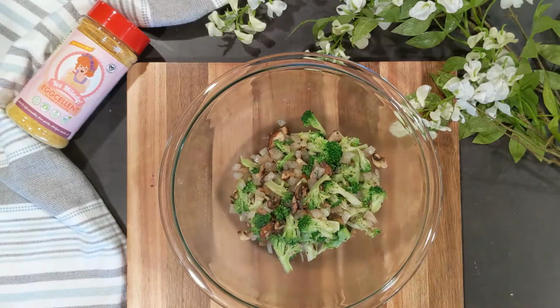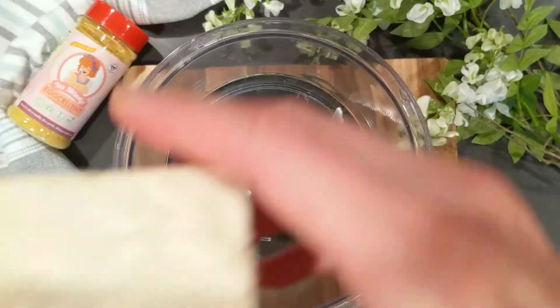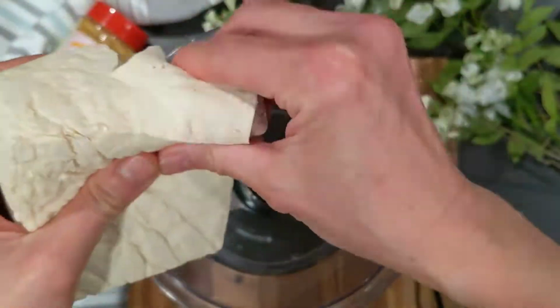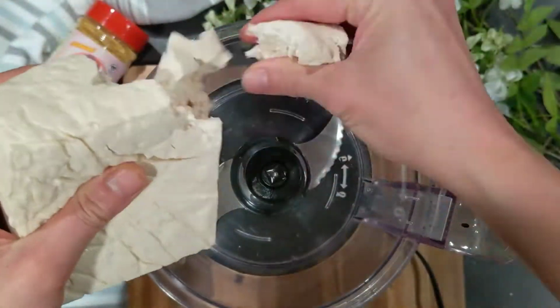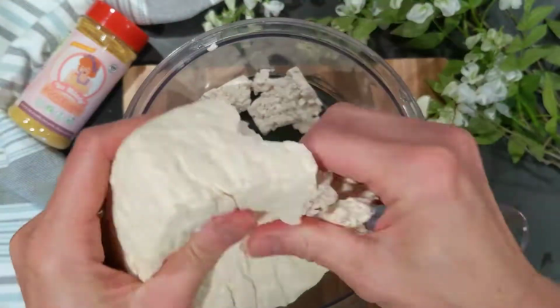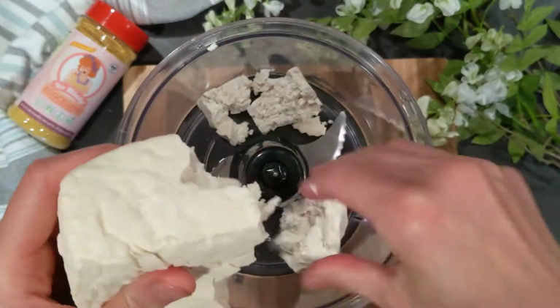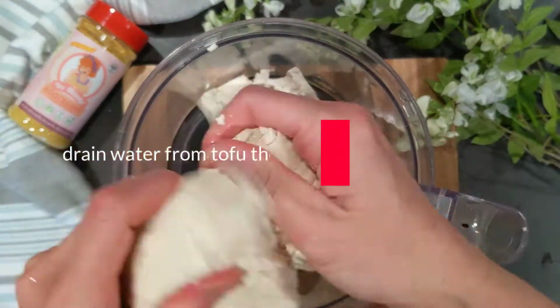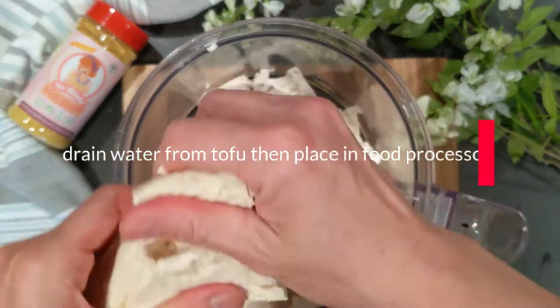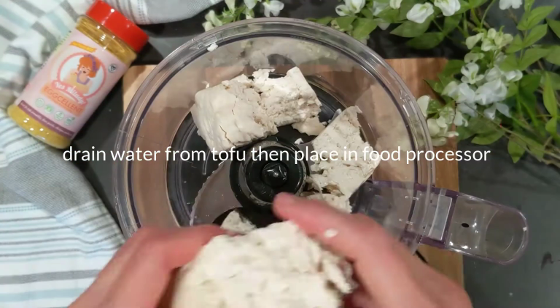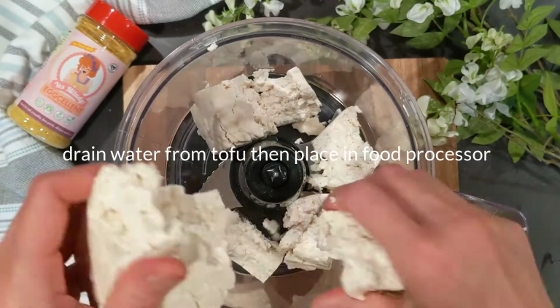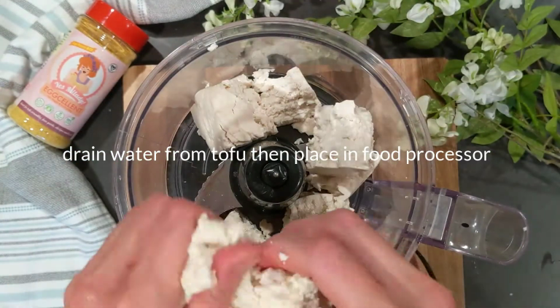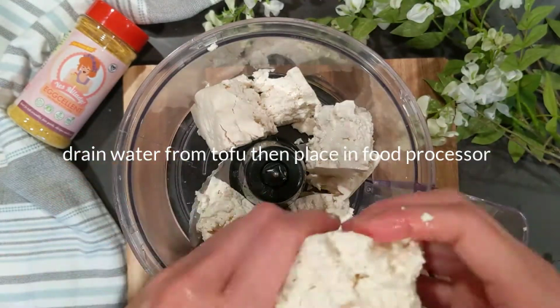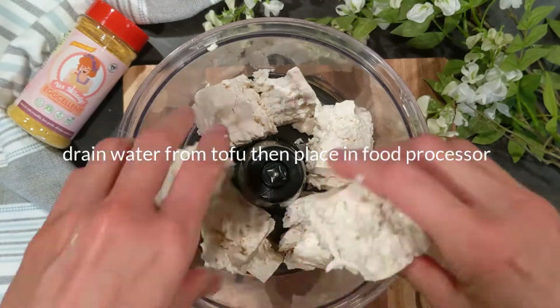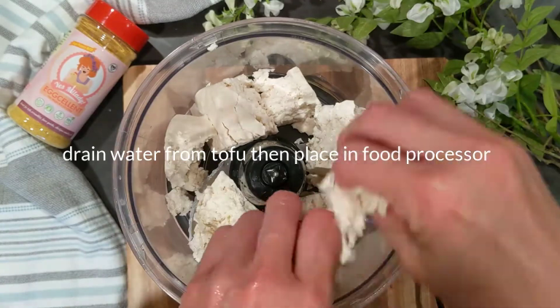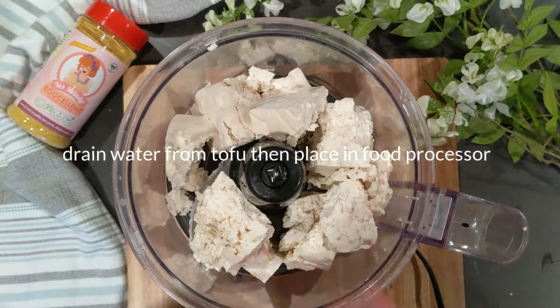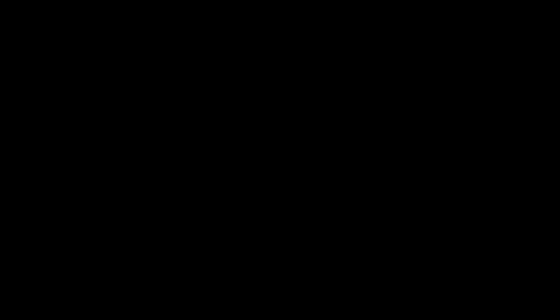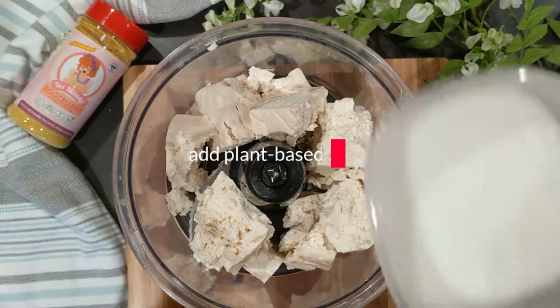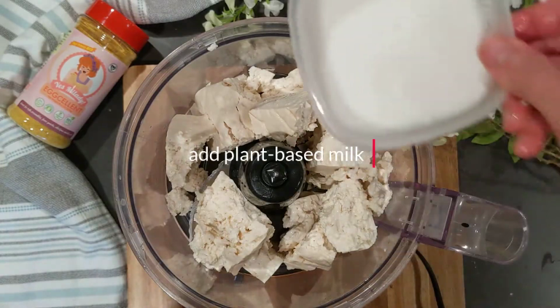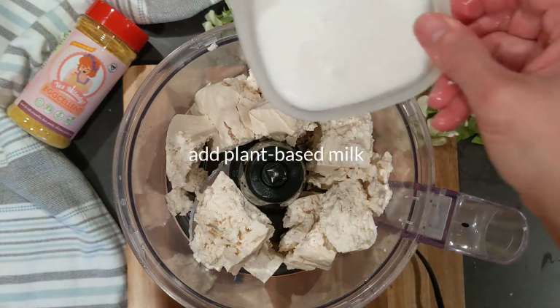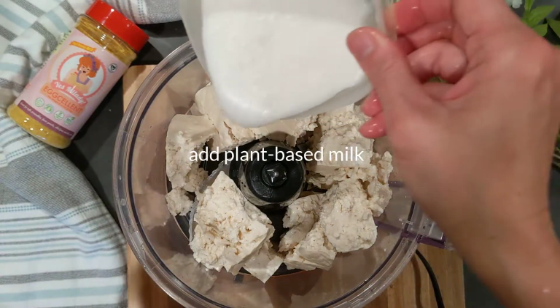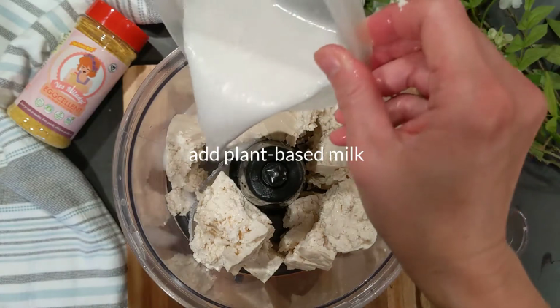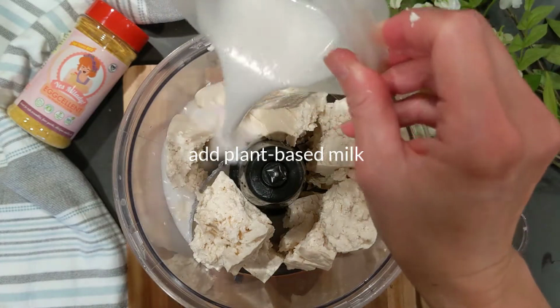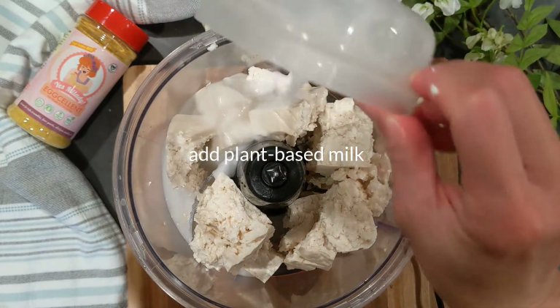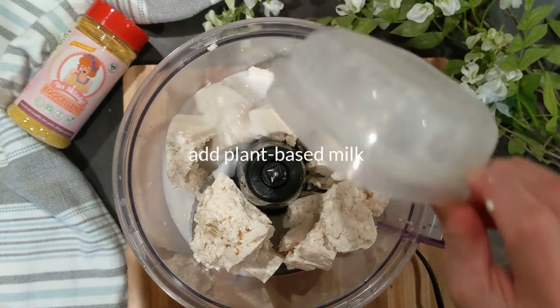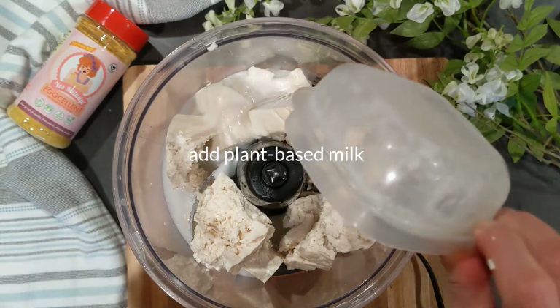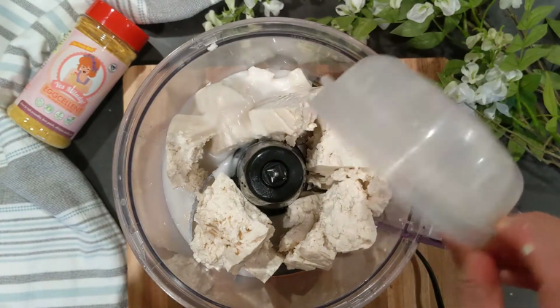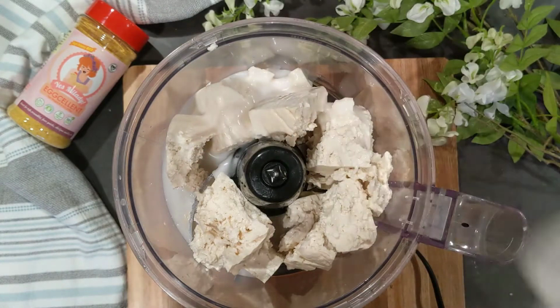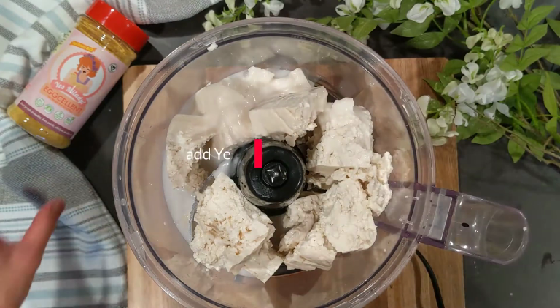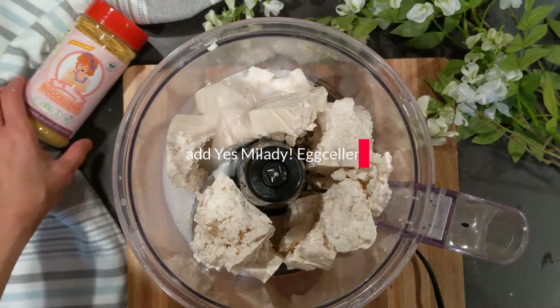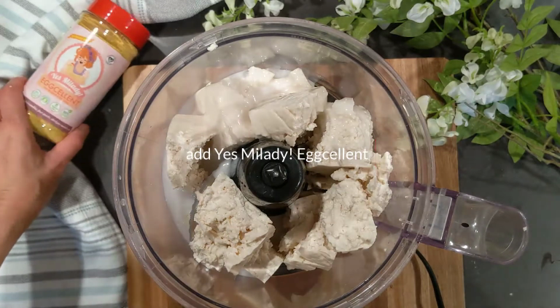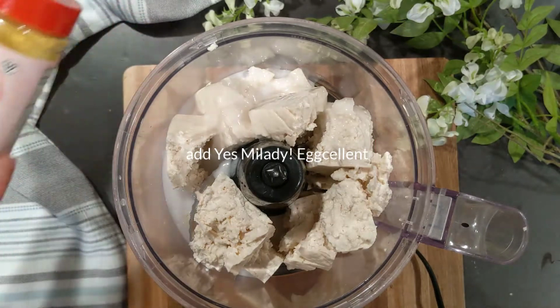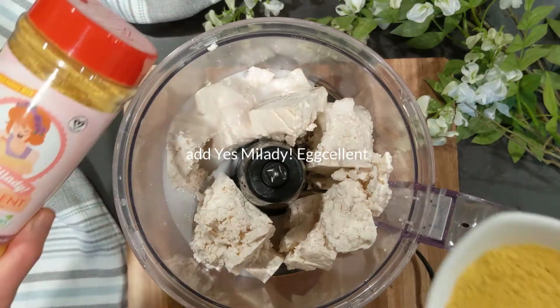Drain the water from your tofu, then crumble it into your food processor or blender. Add in your plant-based milk, then it's time to add your seasoning.